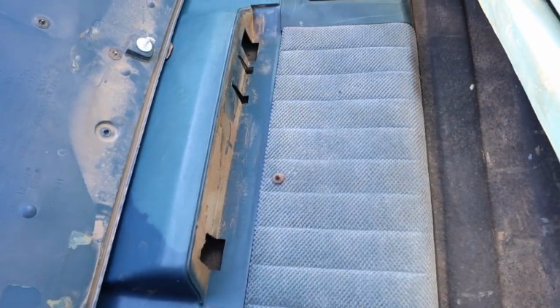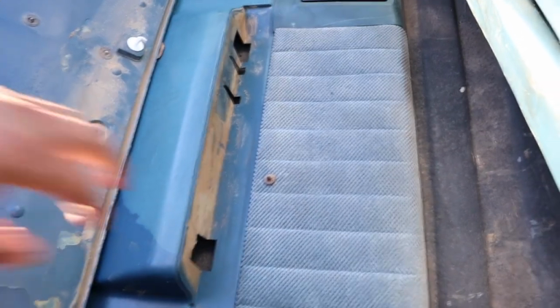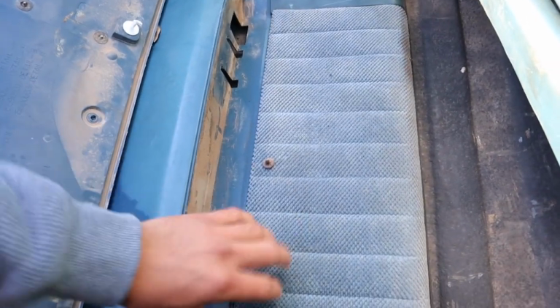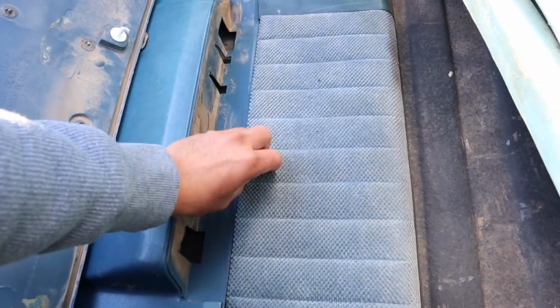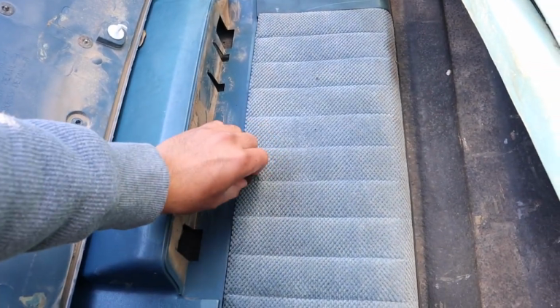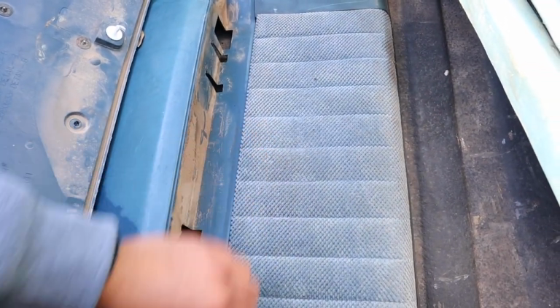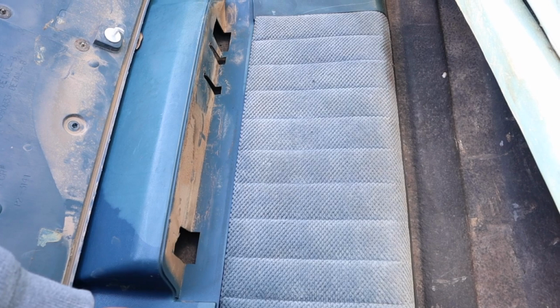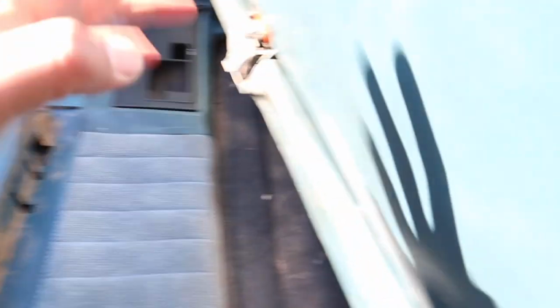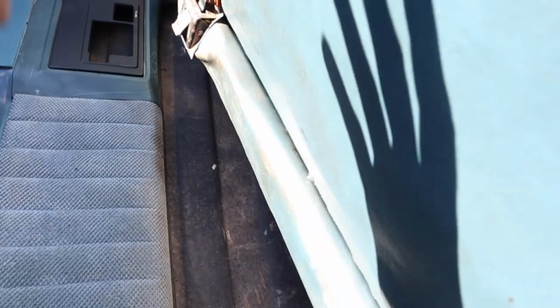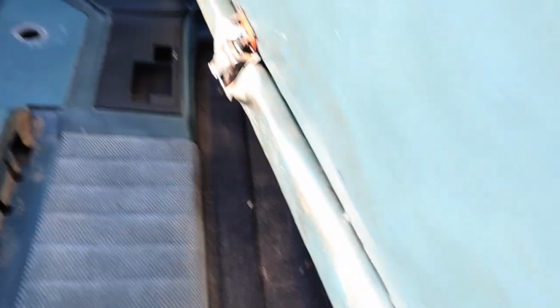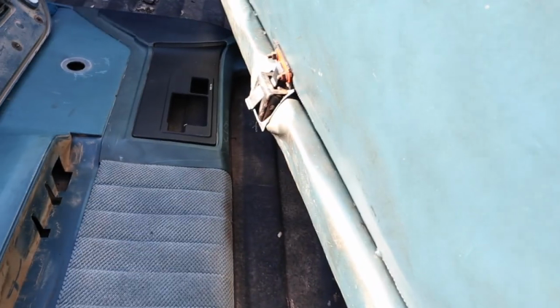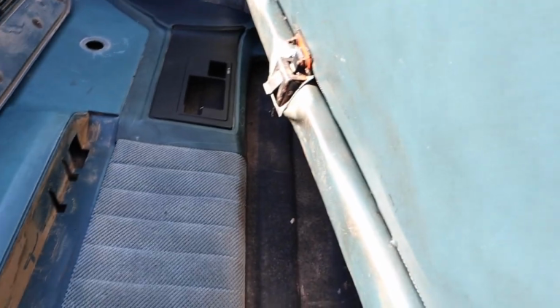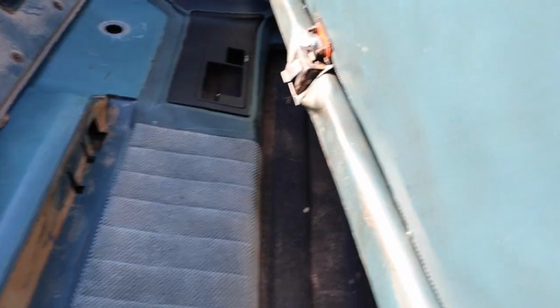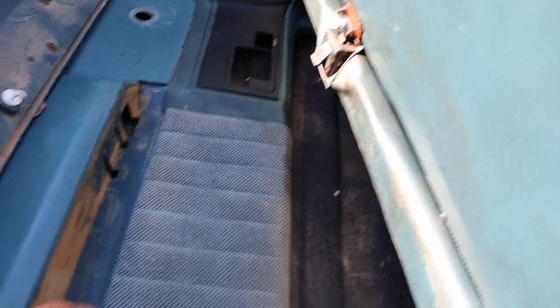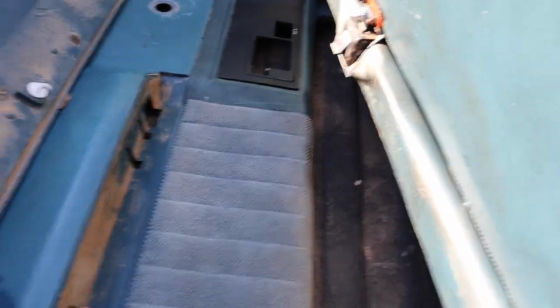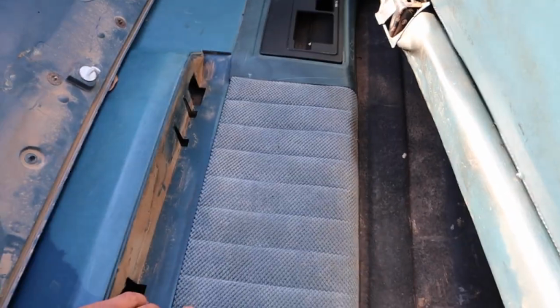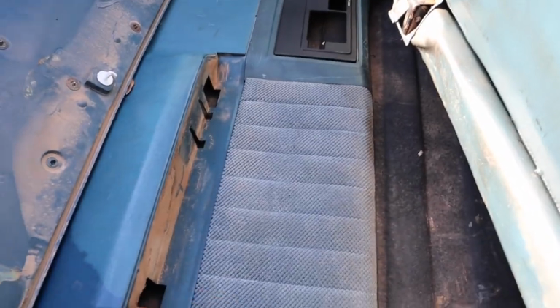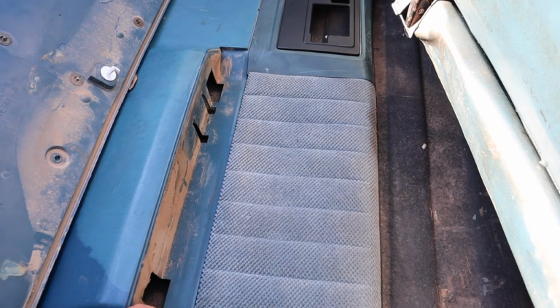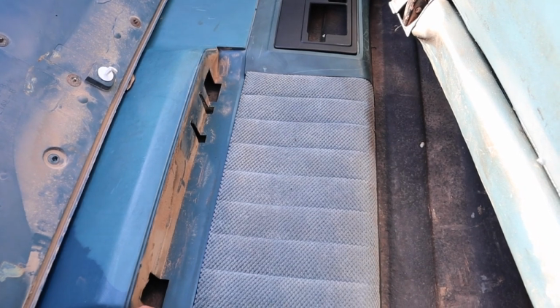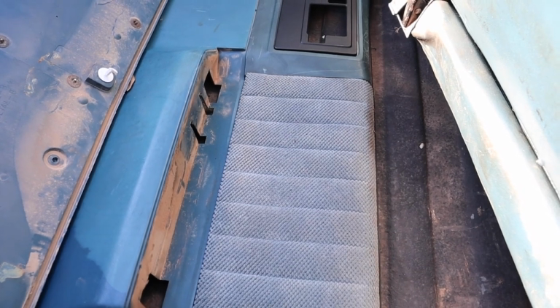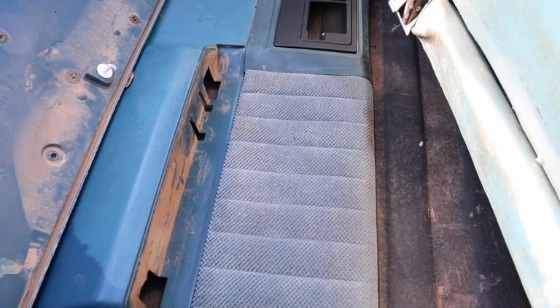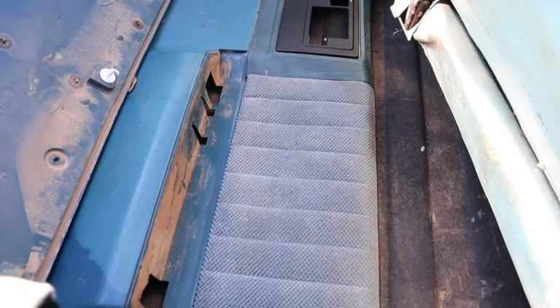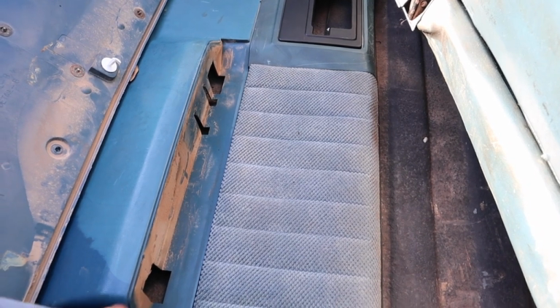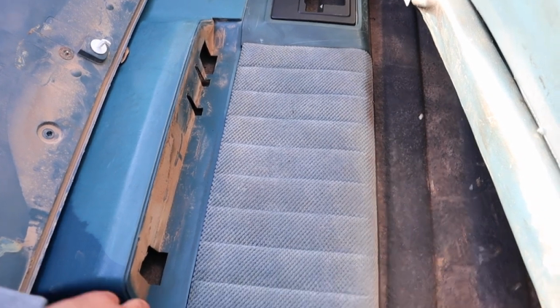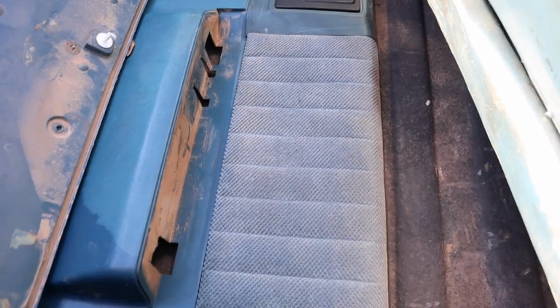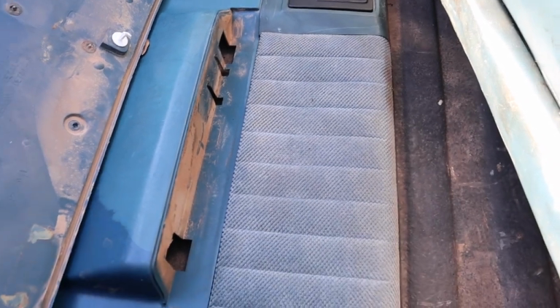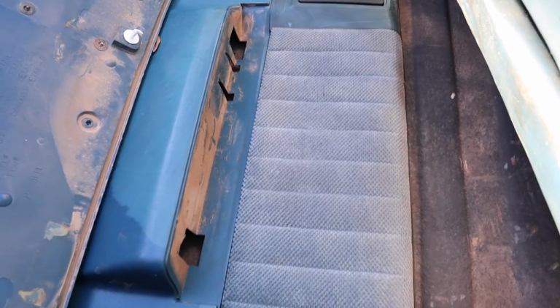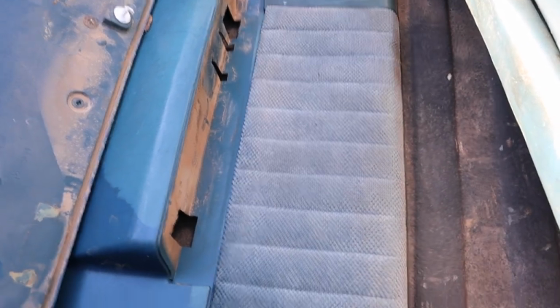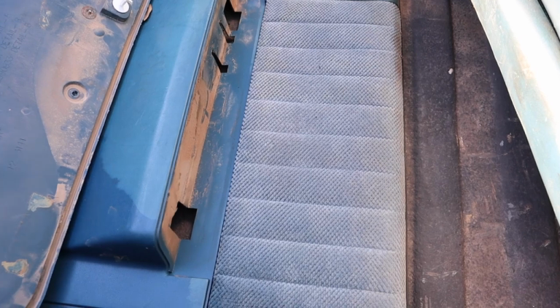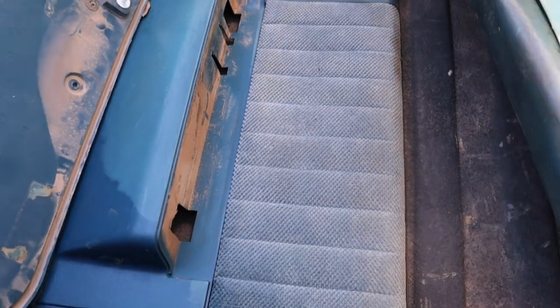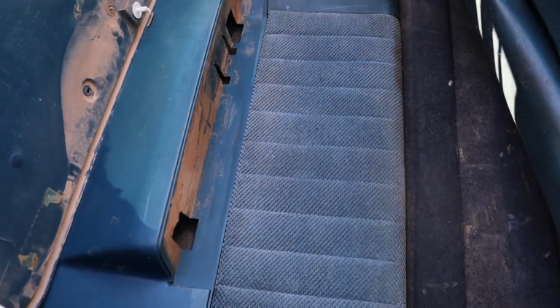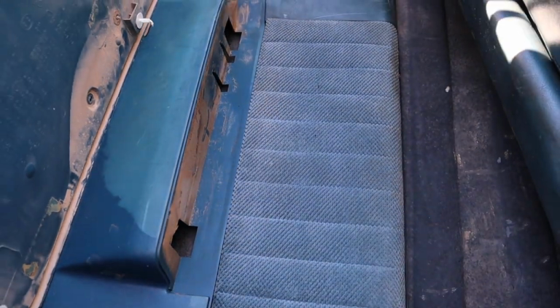Which to me seems kind of steep, but since they're already doing the seat for $350, I told them yeah, let's go ahead and do it. He said bring it on Monday — today's Thursday — so we gotta wait till Monday to take them in.